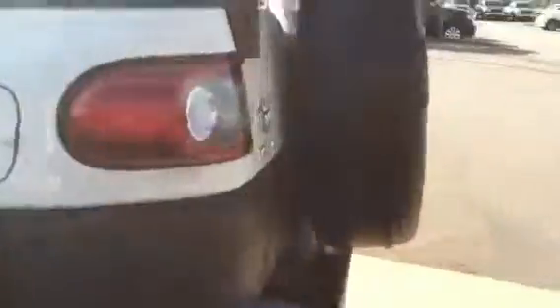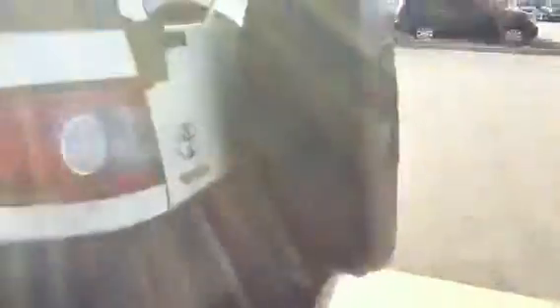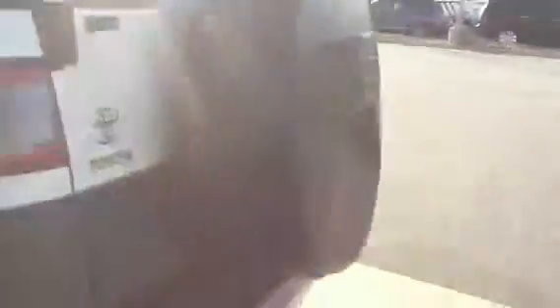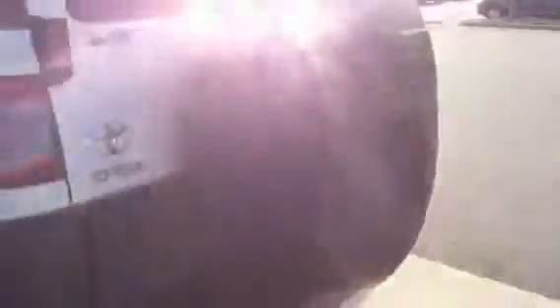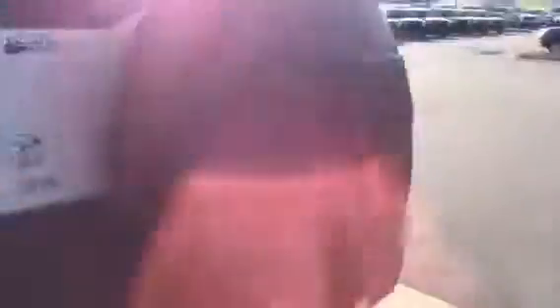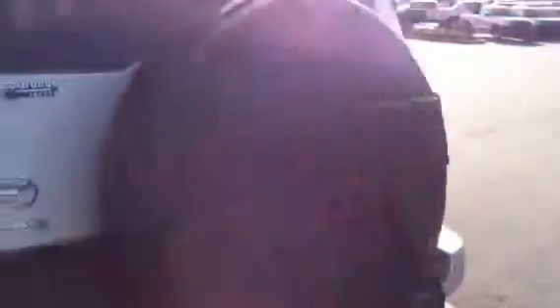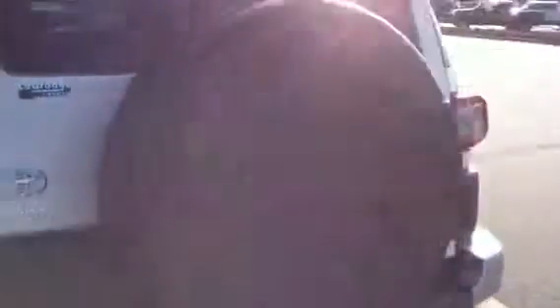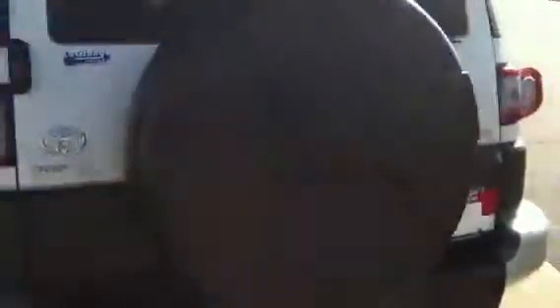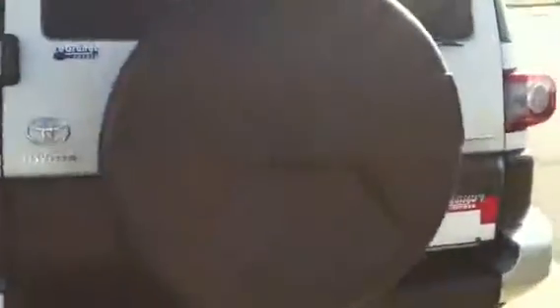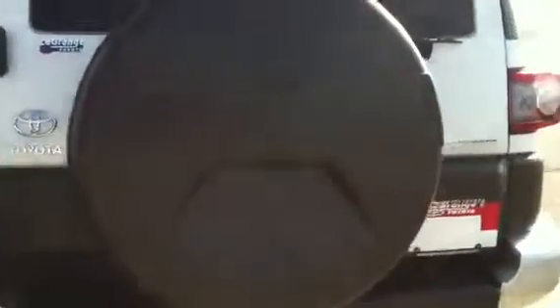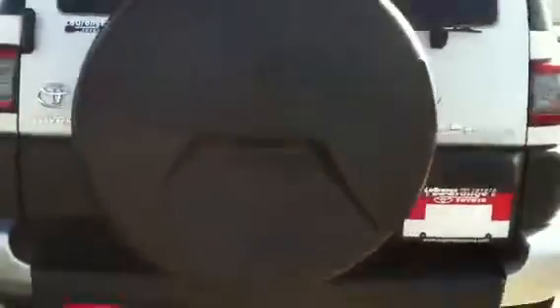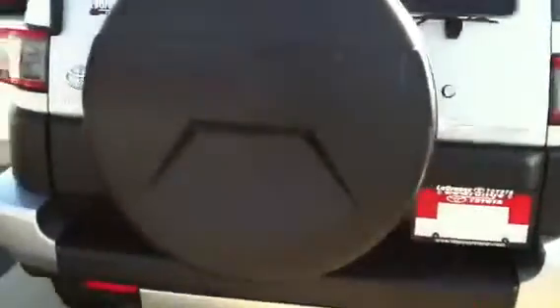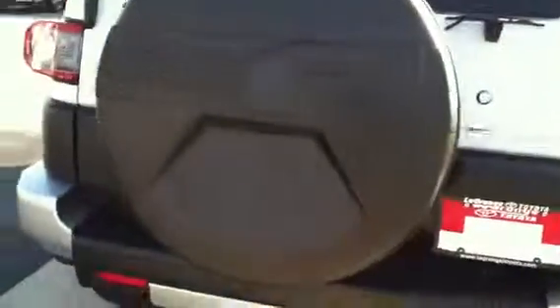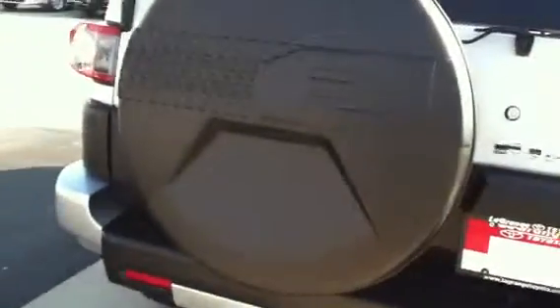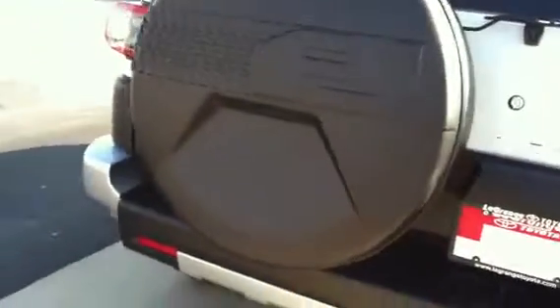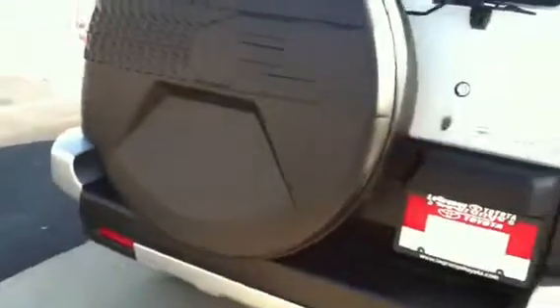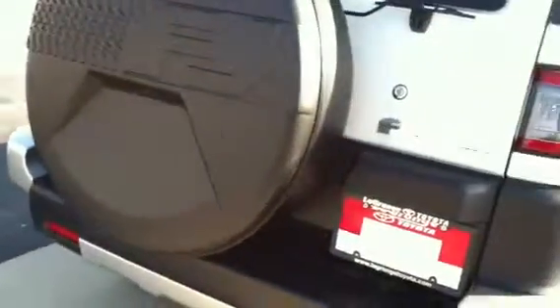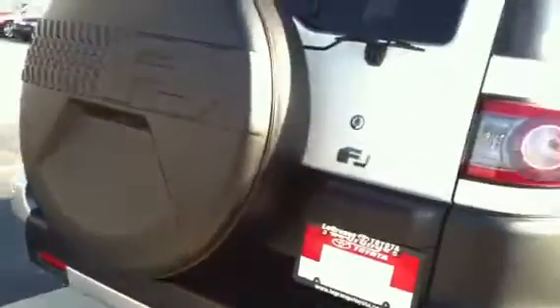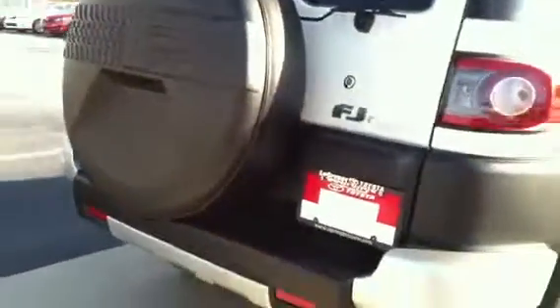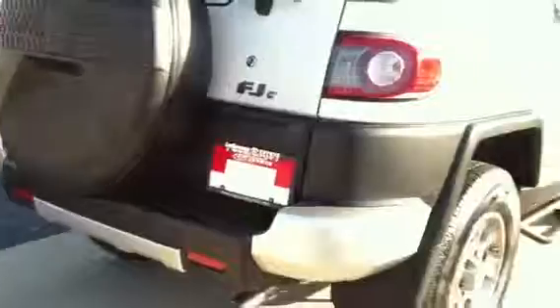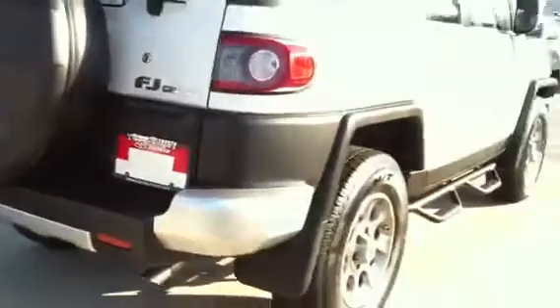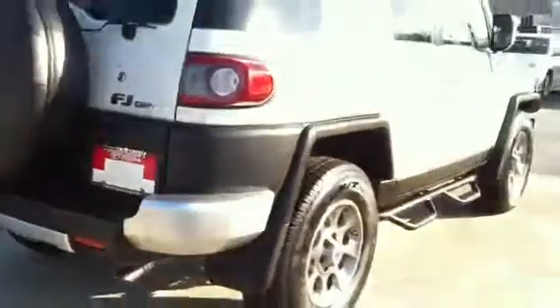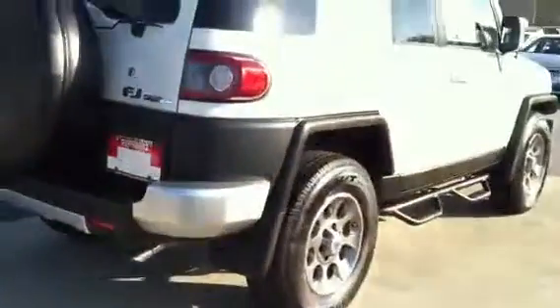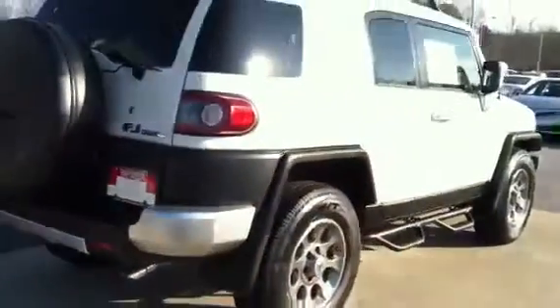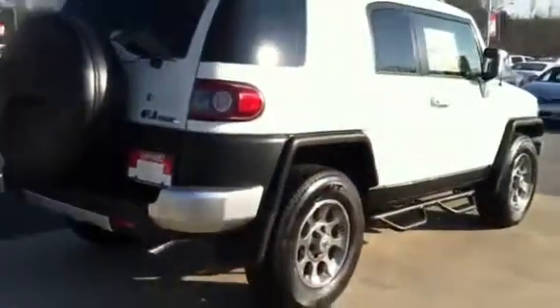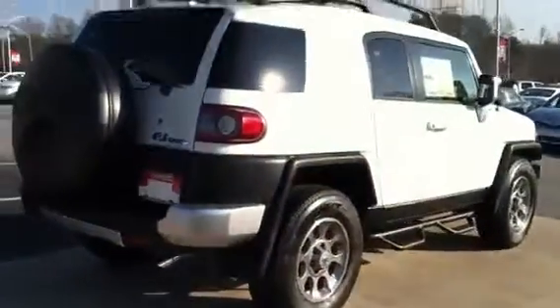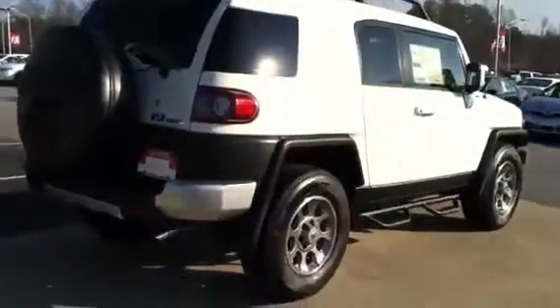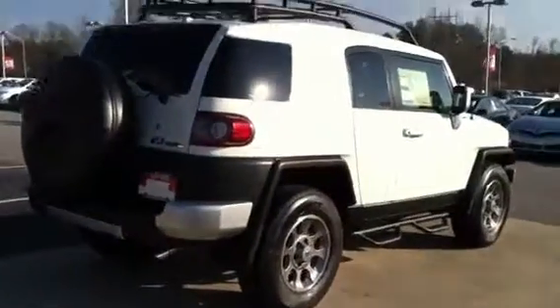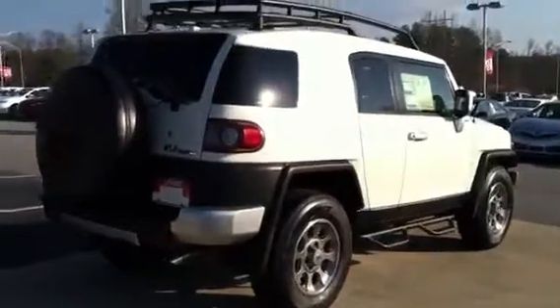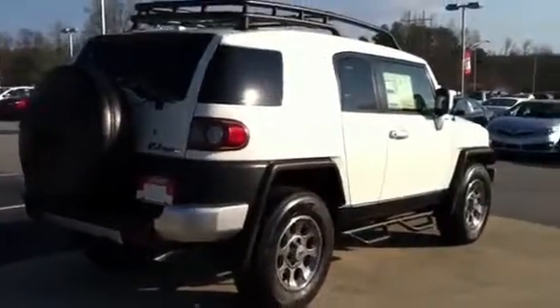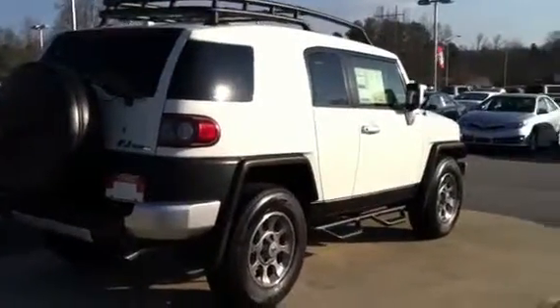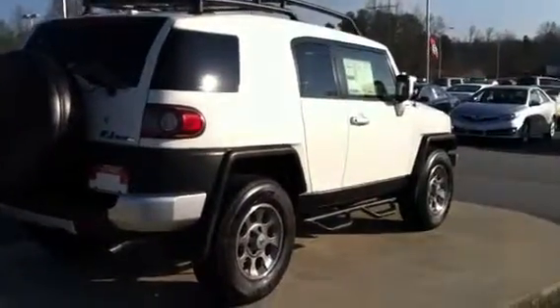As we work our way back, we've got the FJ spare tire on the back. That's iconic, unique to the FJ. This is a beautiful vehicle that will absolutely go anywhere.